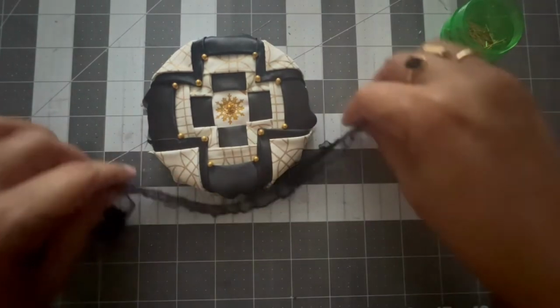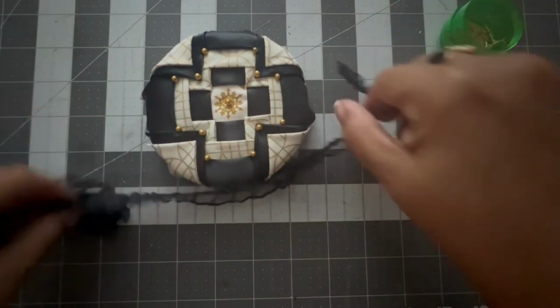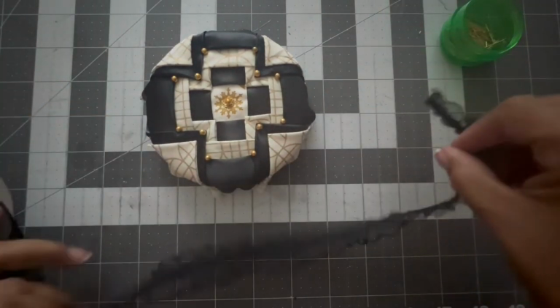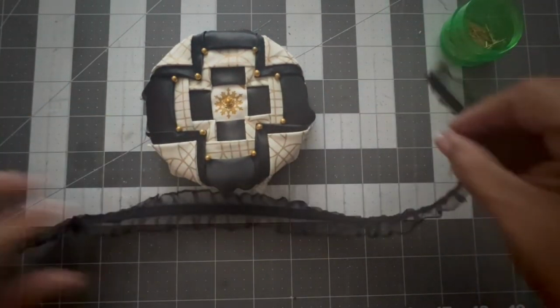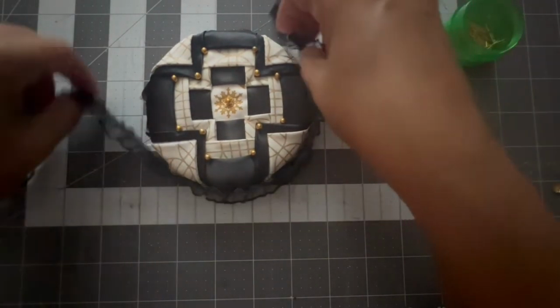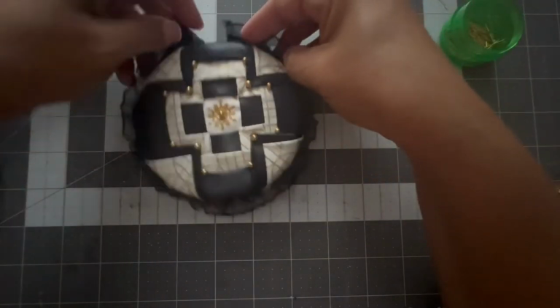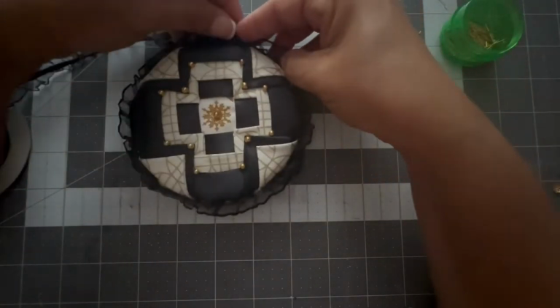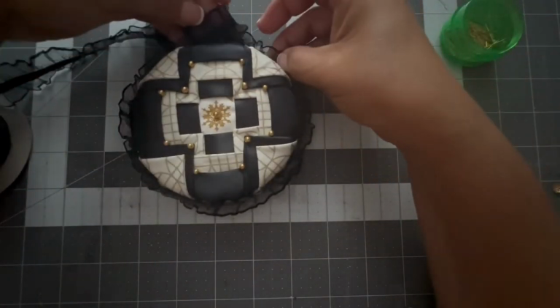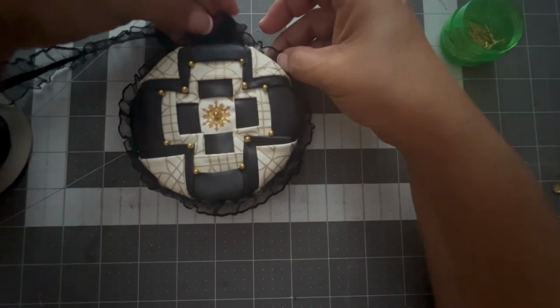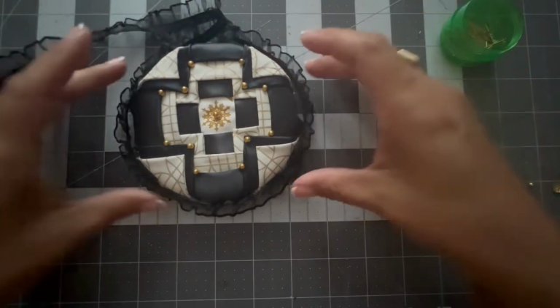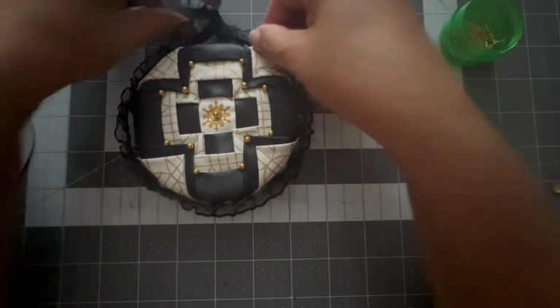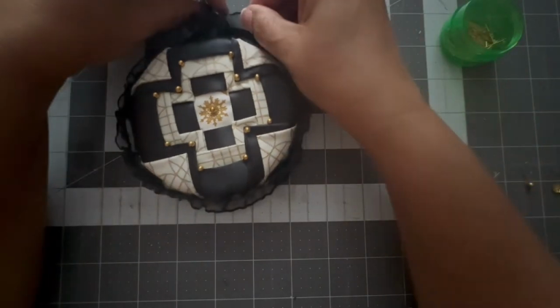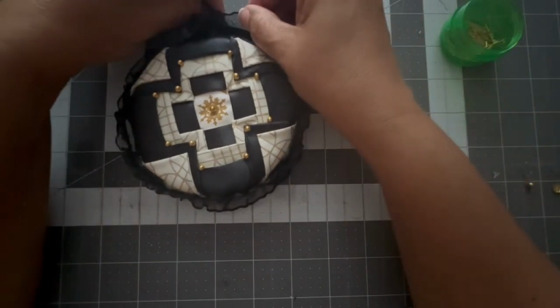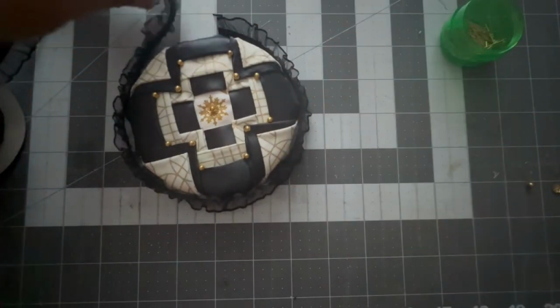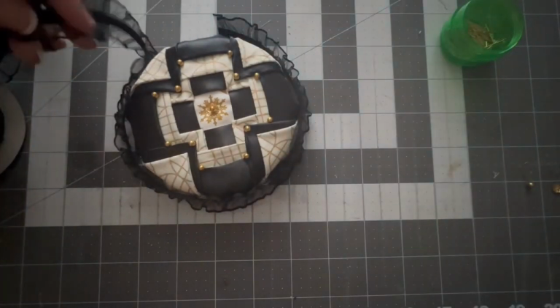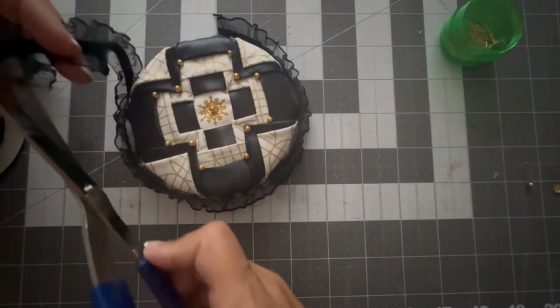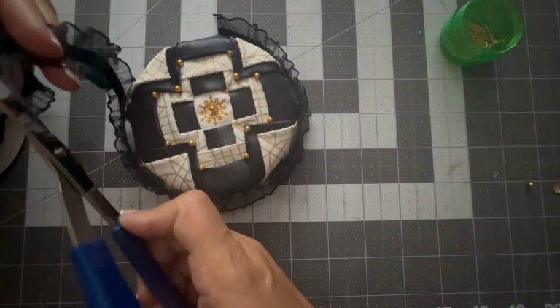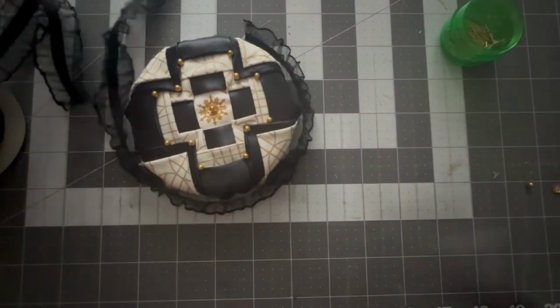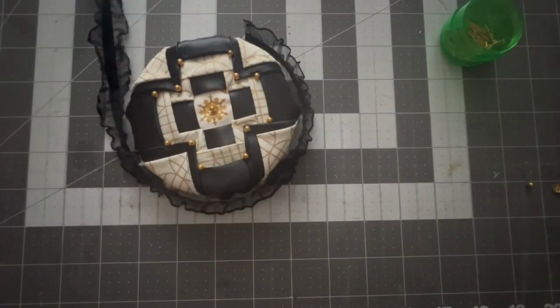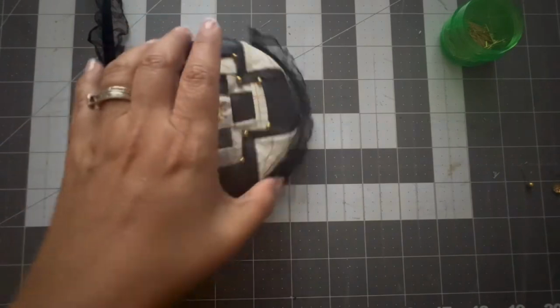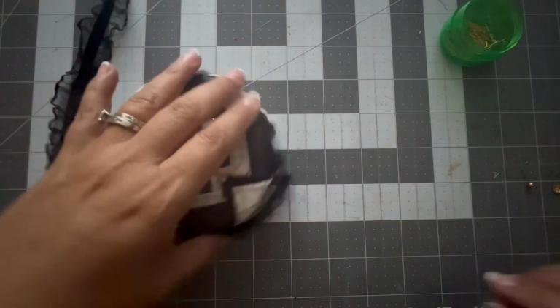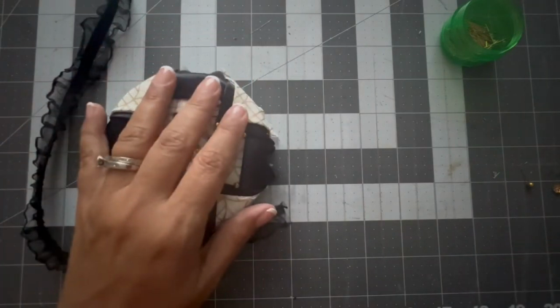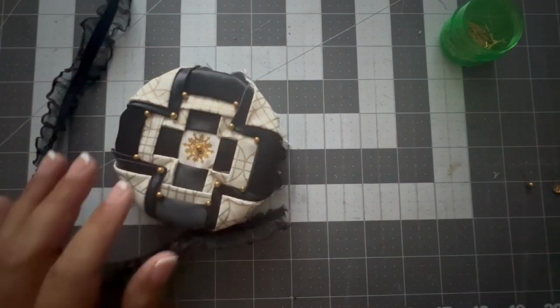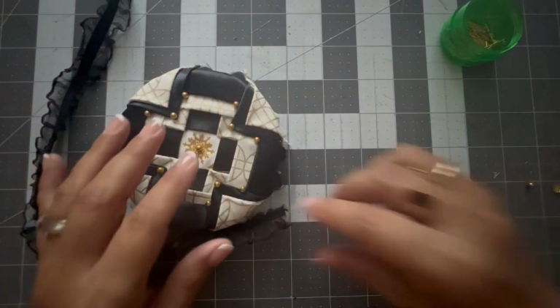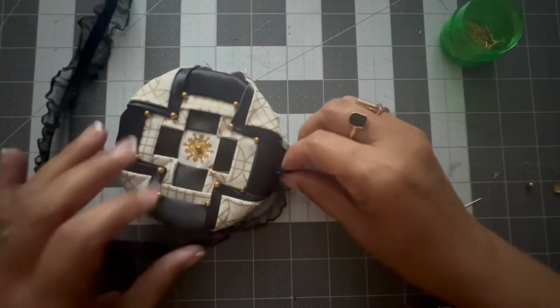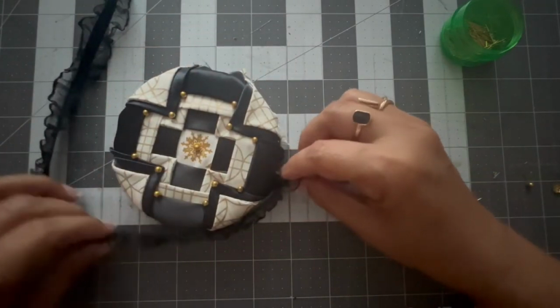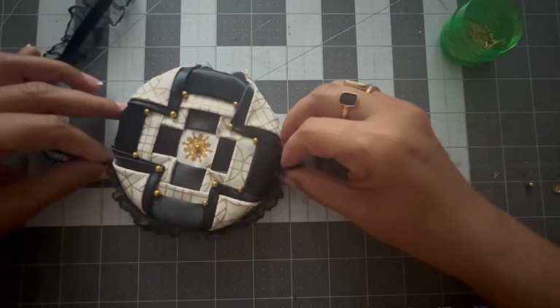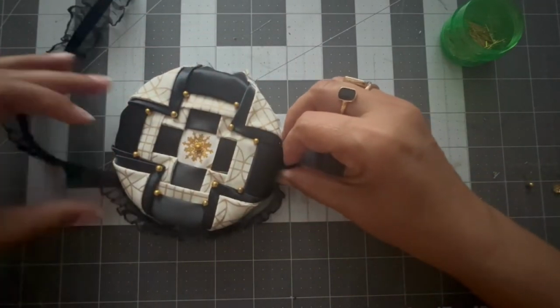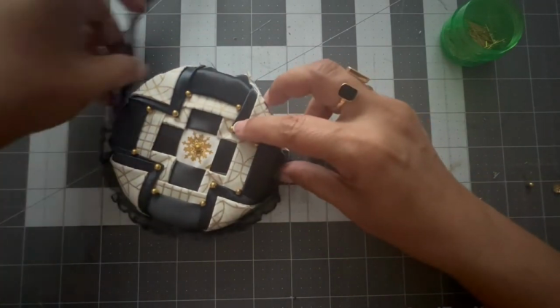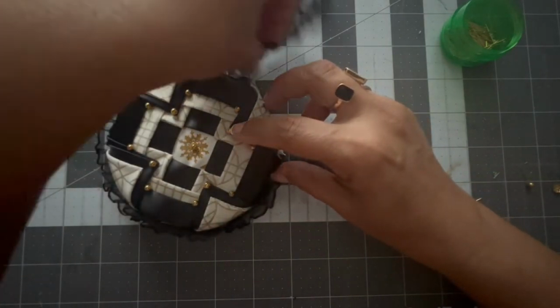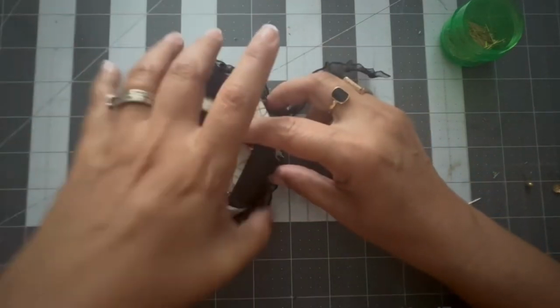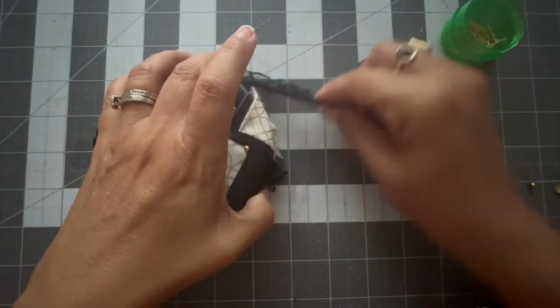I'm going to use this ruffle black ribbon and put it right on the sides of the disc. That way it will hold the pins on the sides and also embellish the ornament.